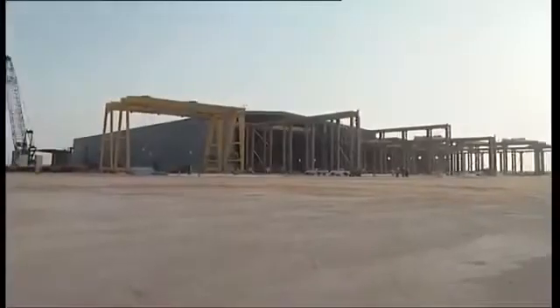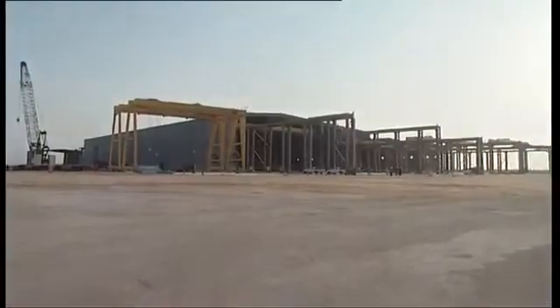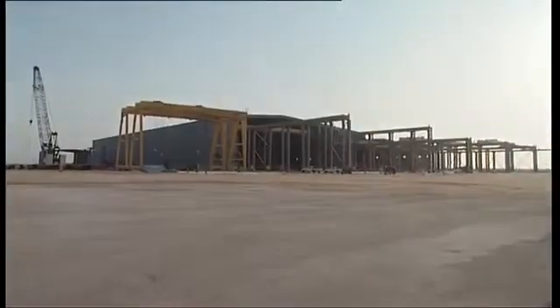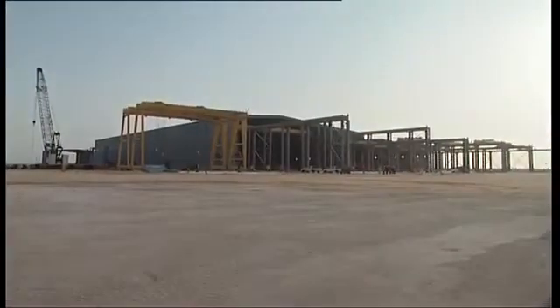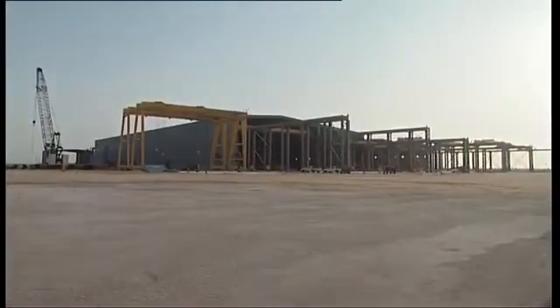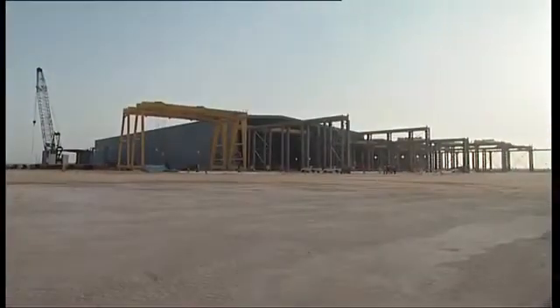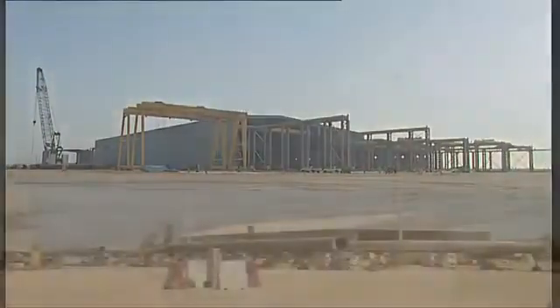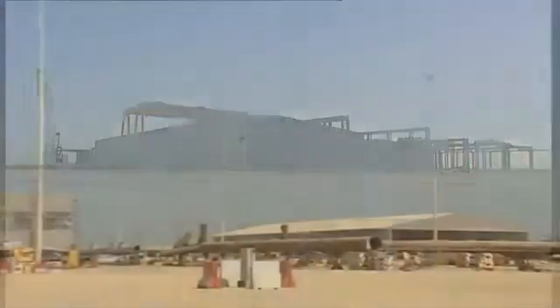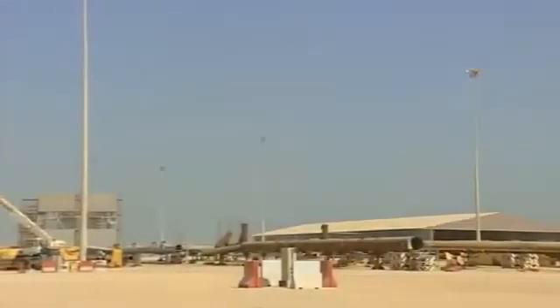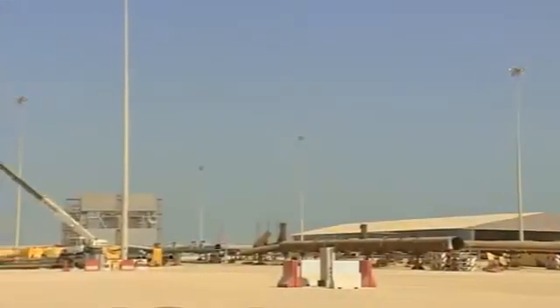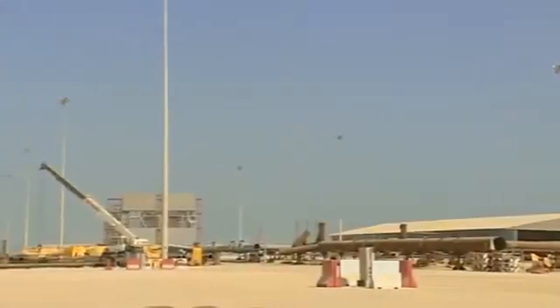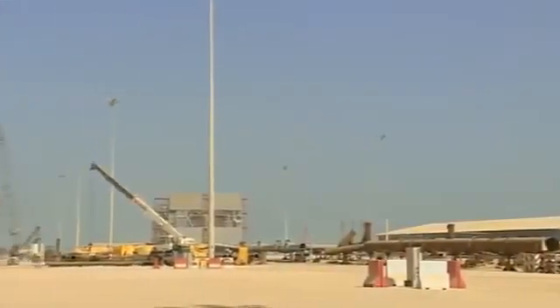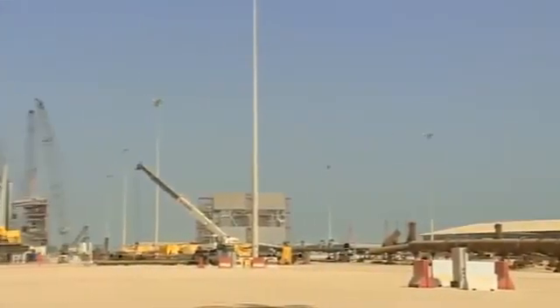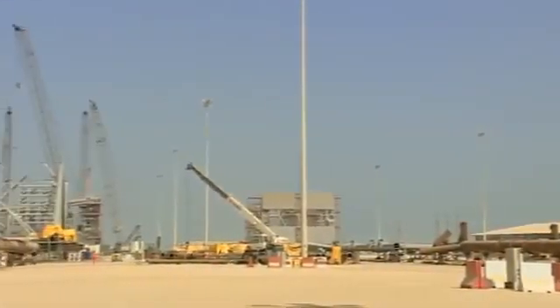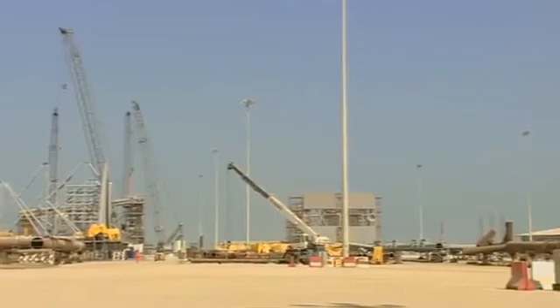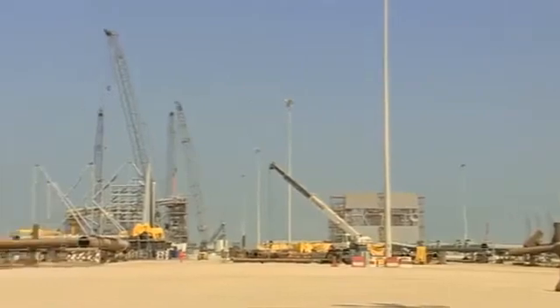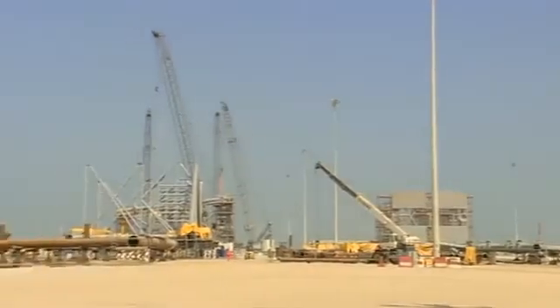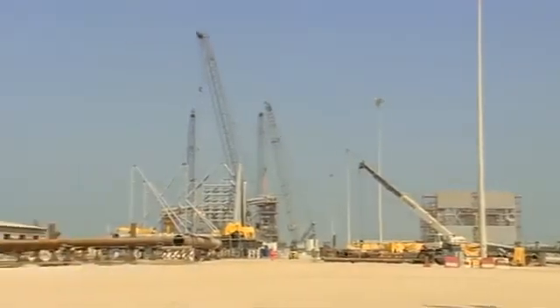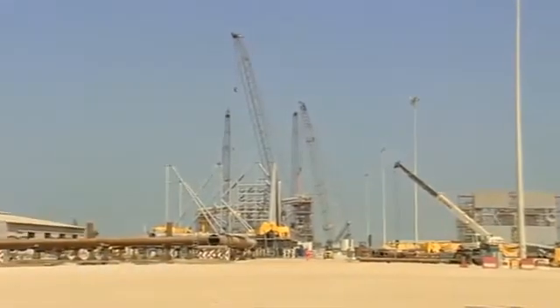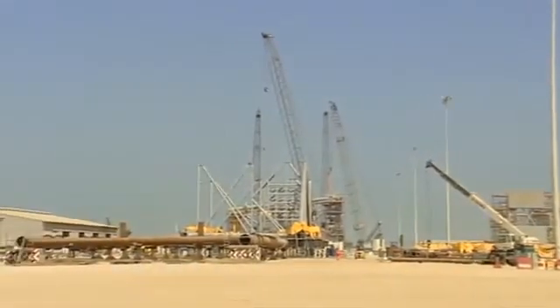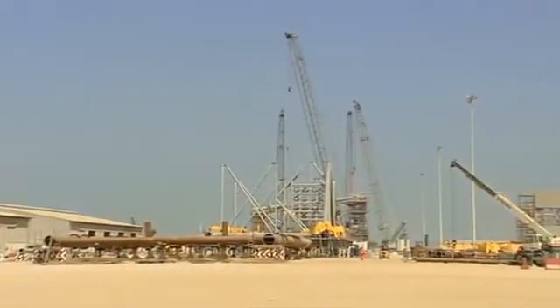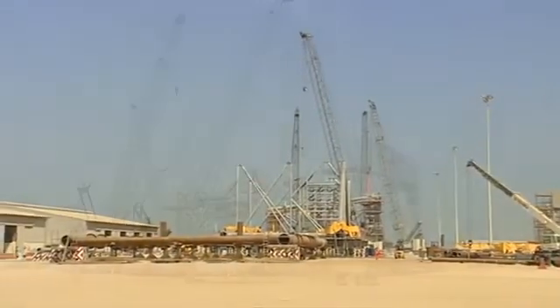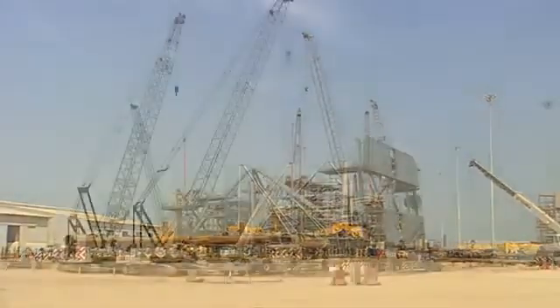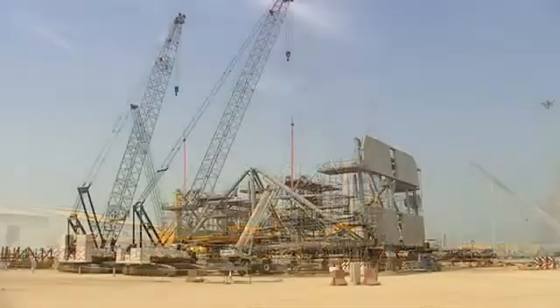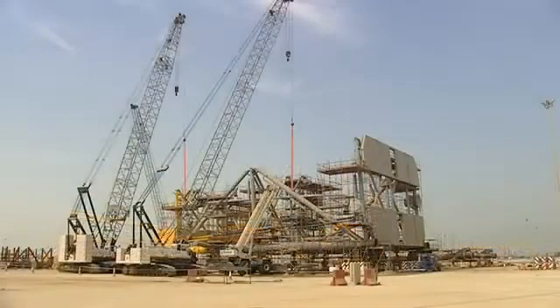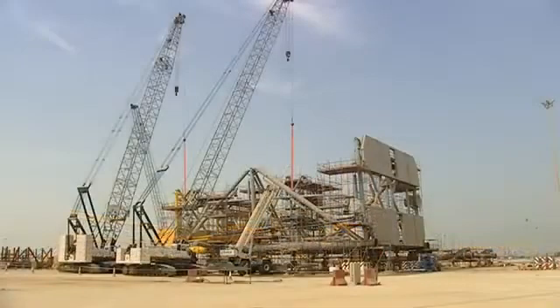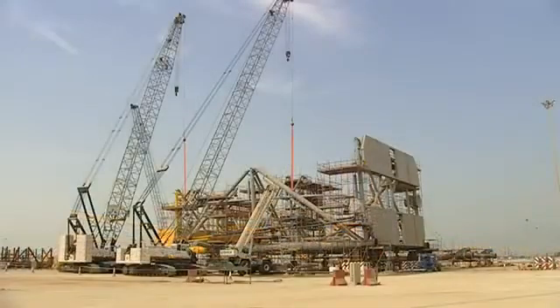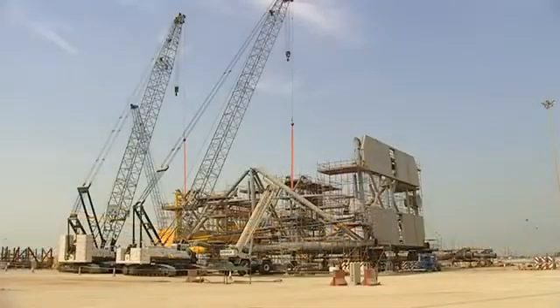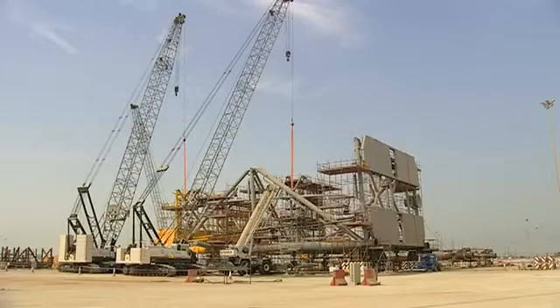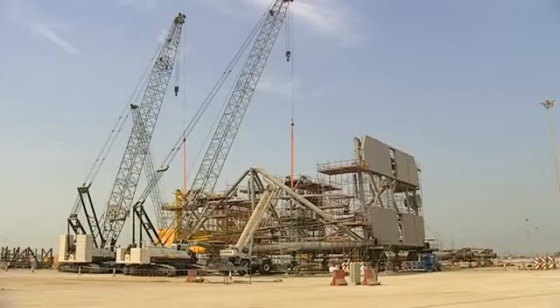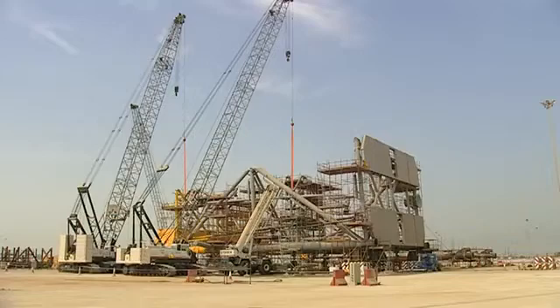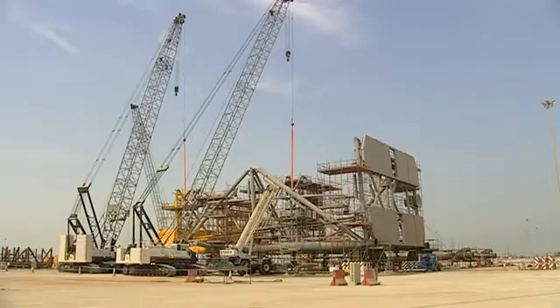Star's prefabrication workshops, covering a 23,000 square meter area, are split into four different bays, and are equipped with 13 overhead cranes with 10 to 60 tons of lifting capacity.